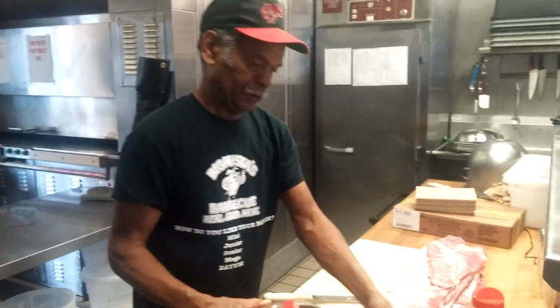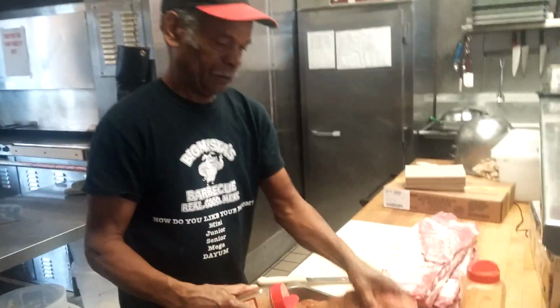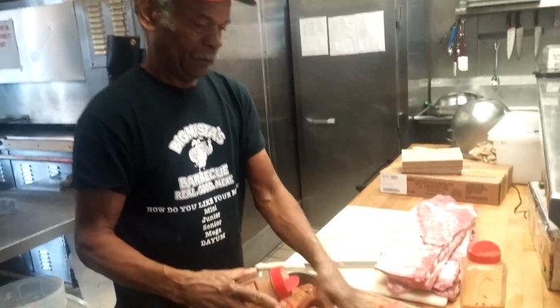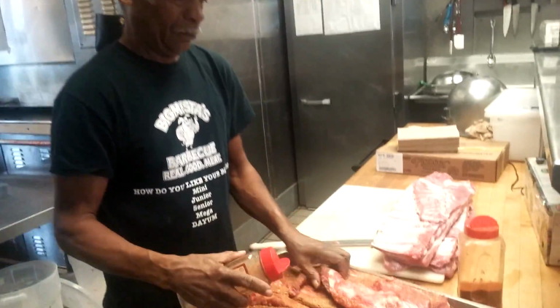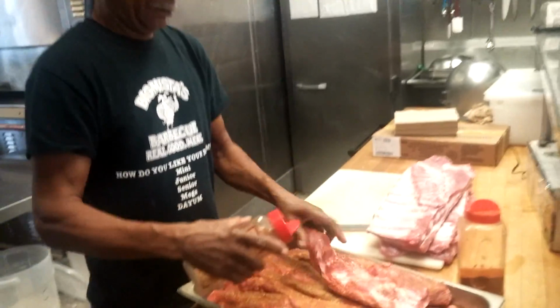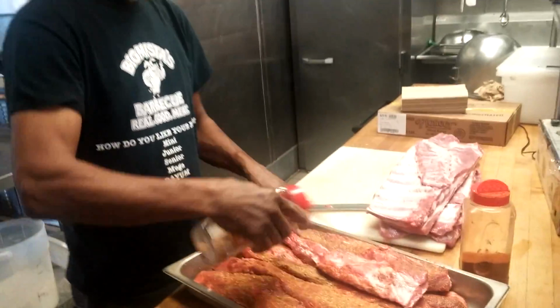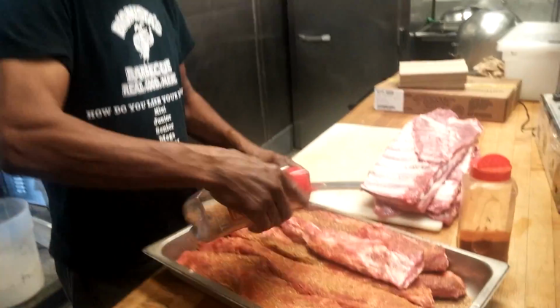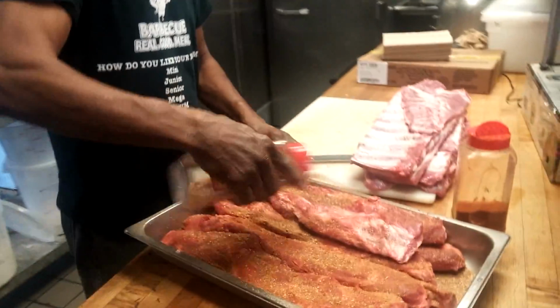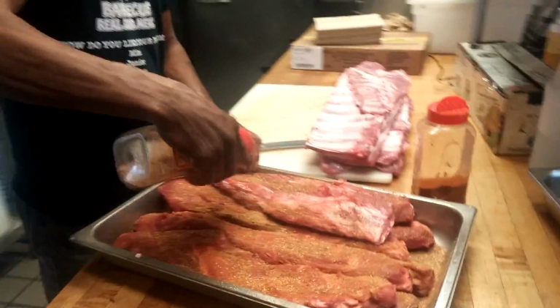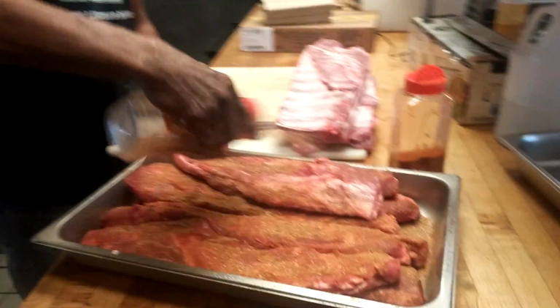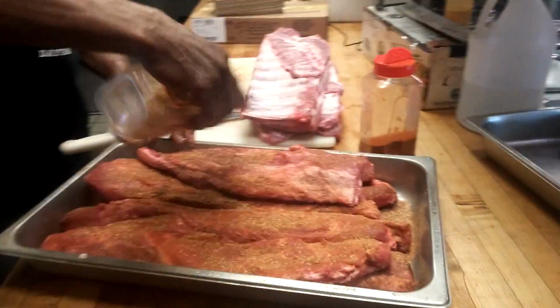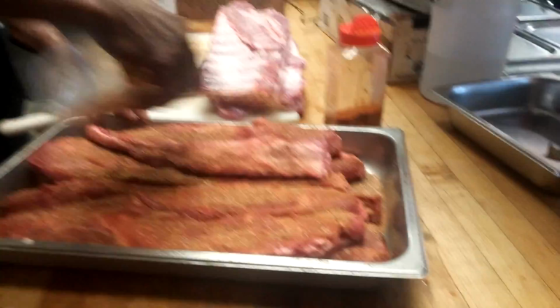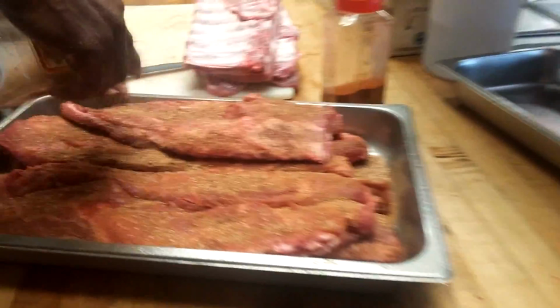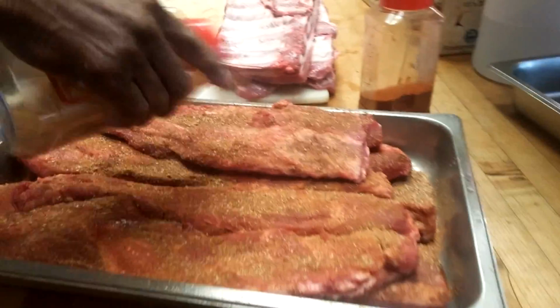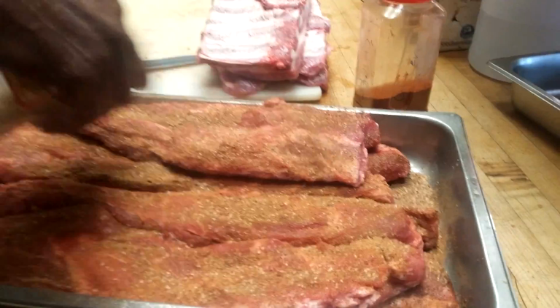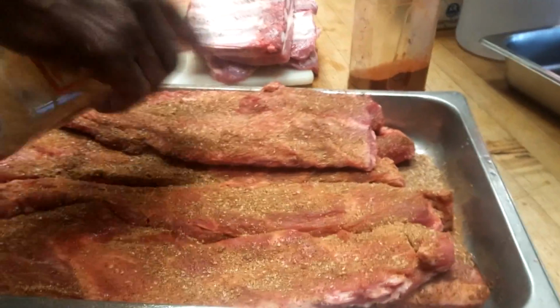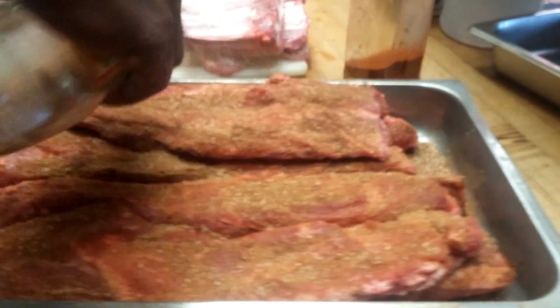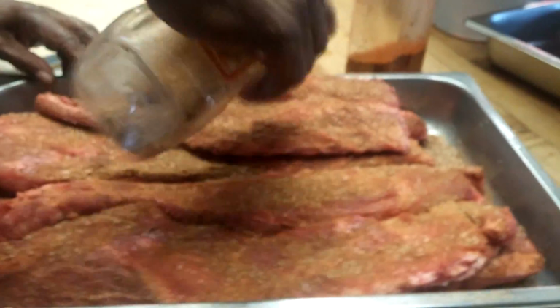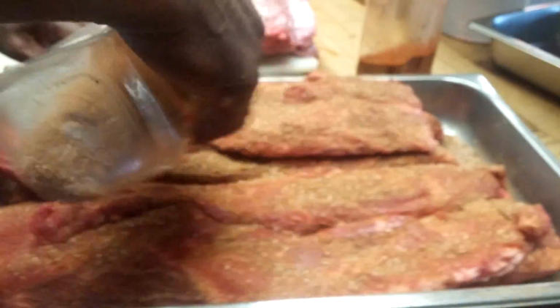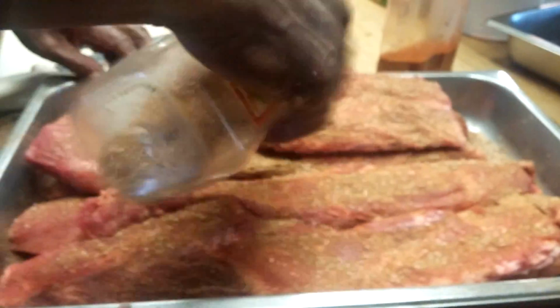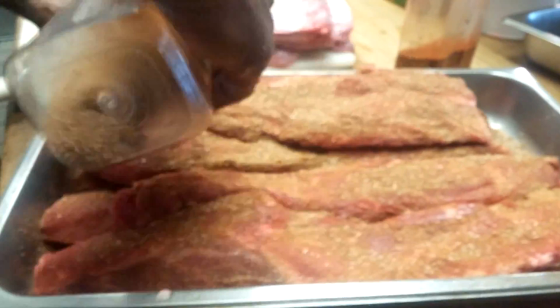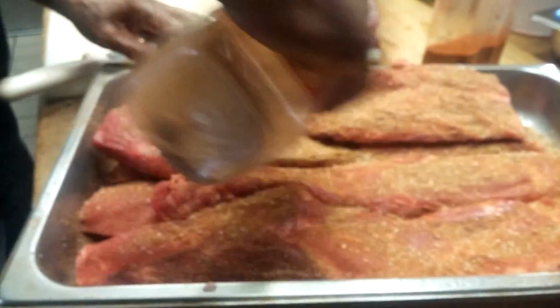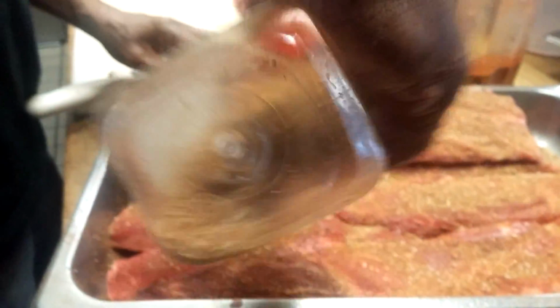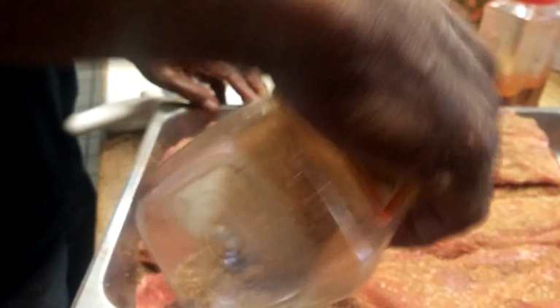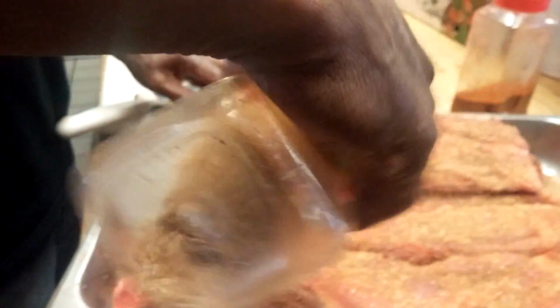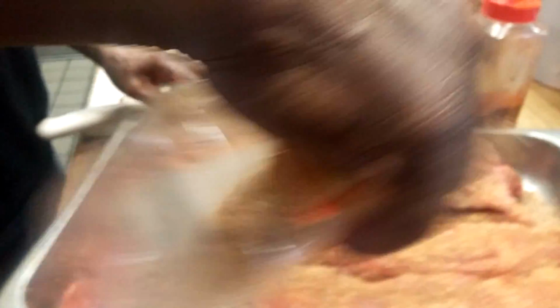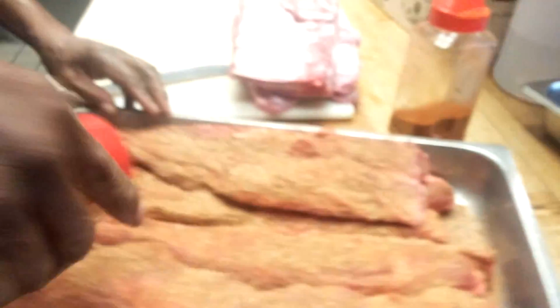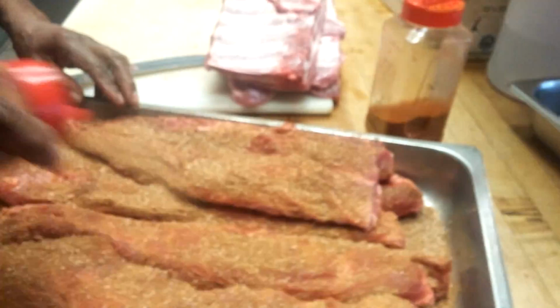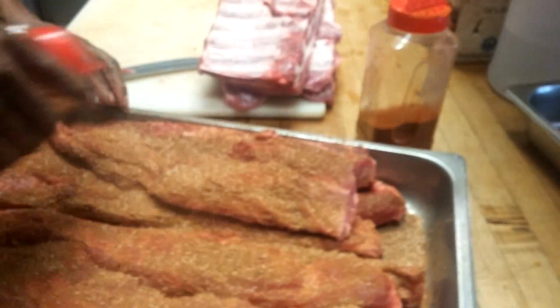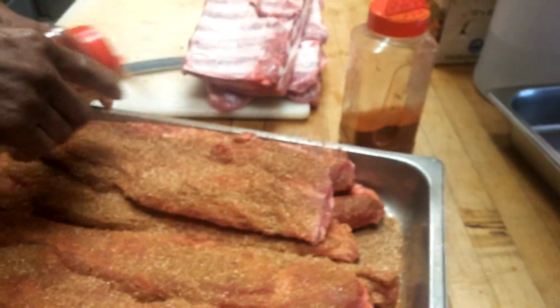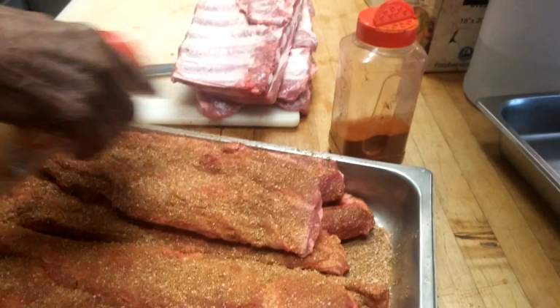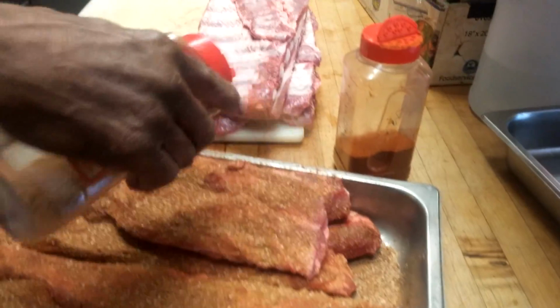Now you see folks, if you want great barbecue, you got to start with some great meat. Look at the size of those rib tips right there. Blondie is putting it down with some of that perfect pork rub.